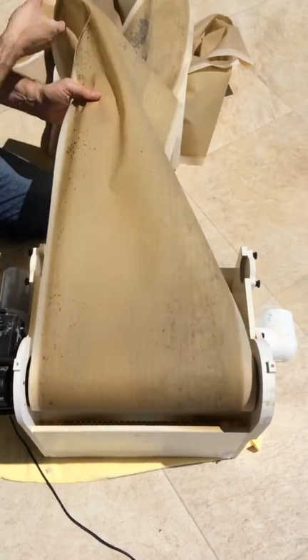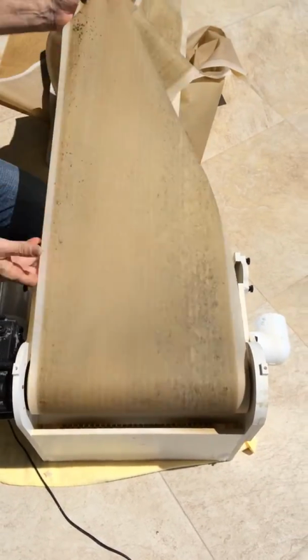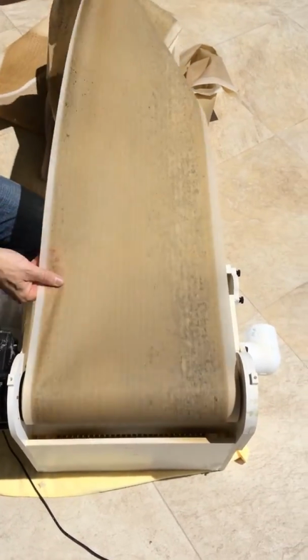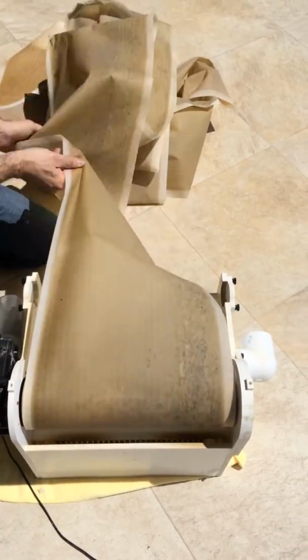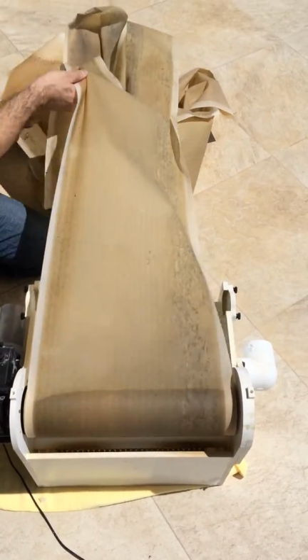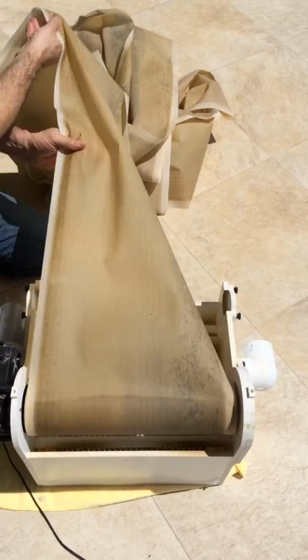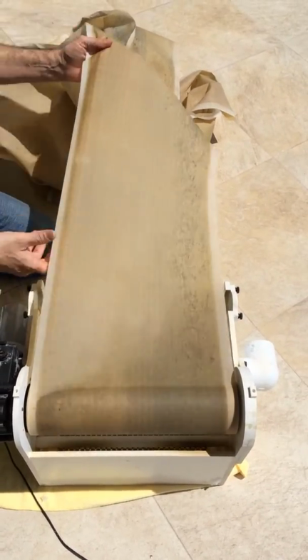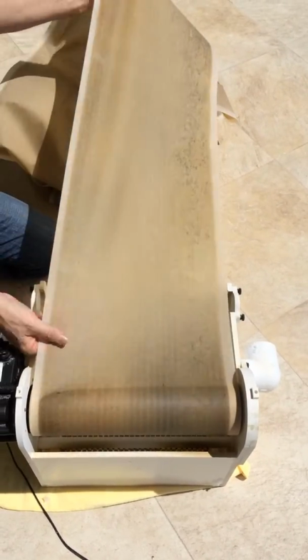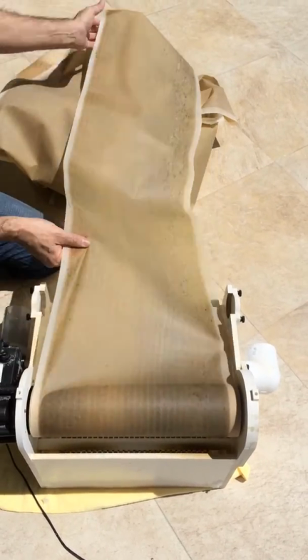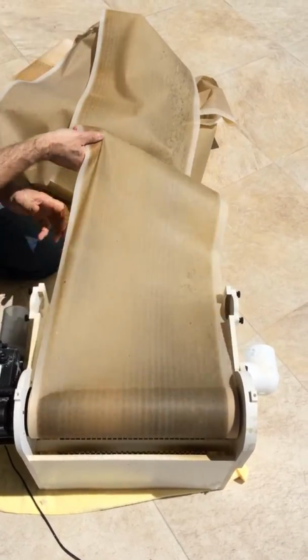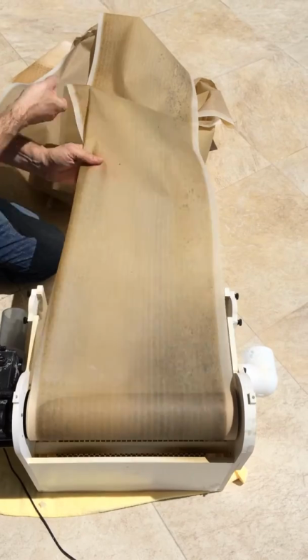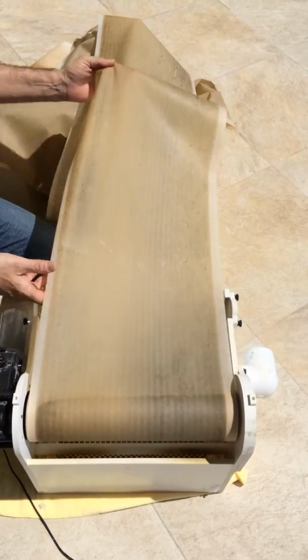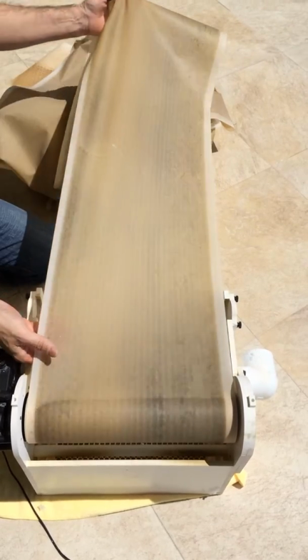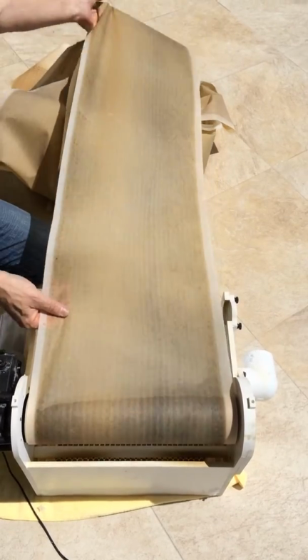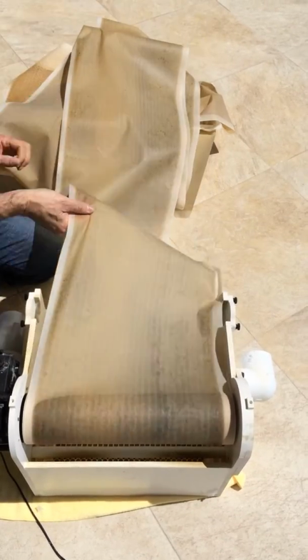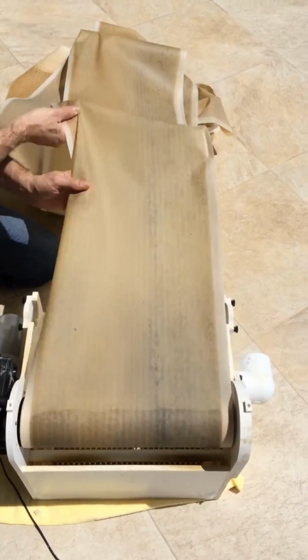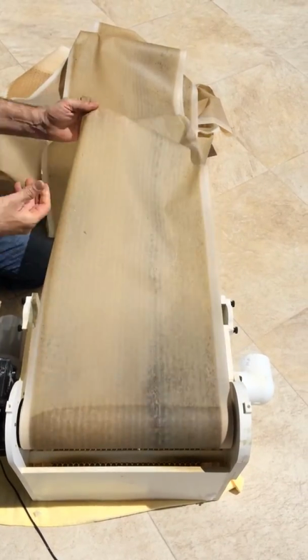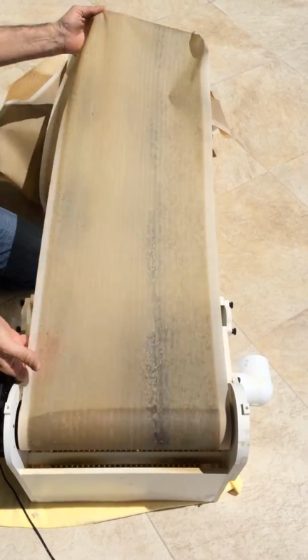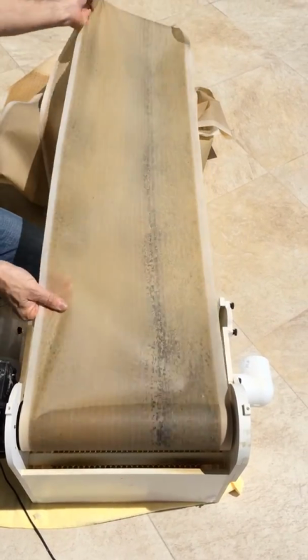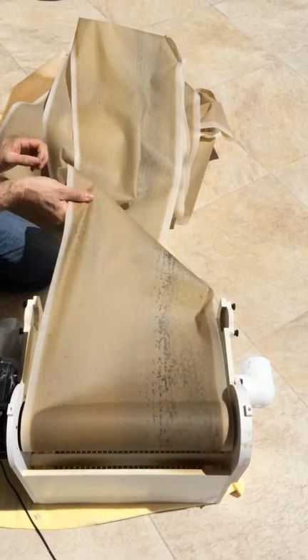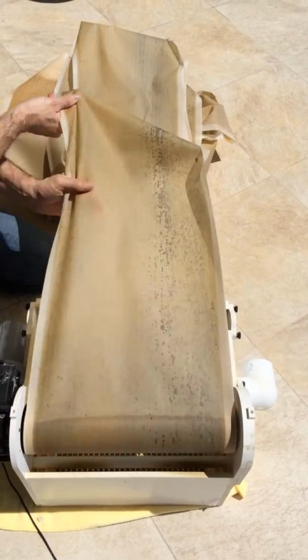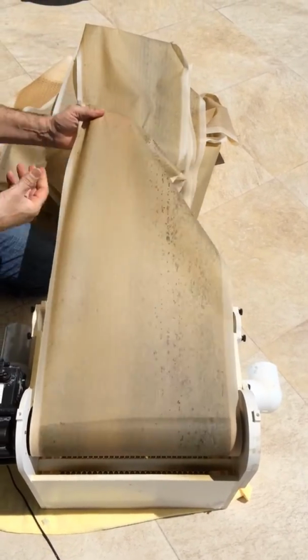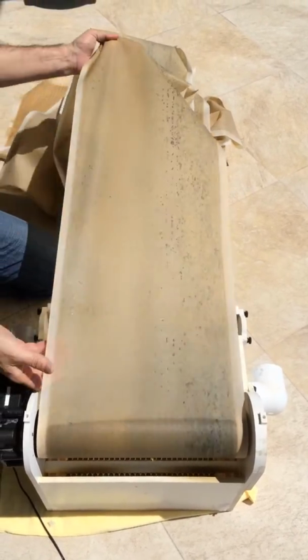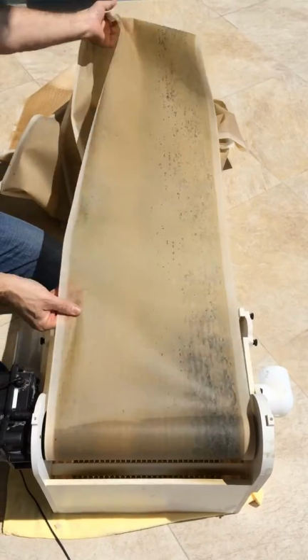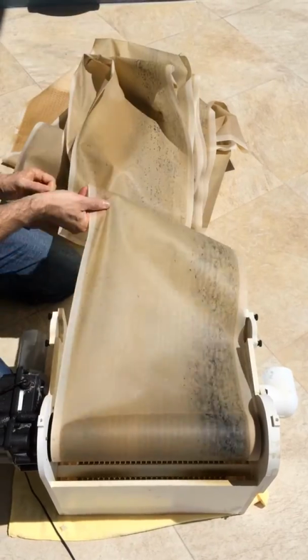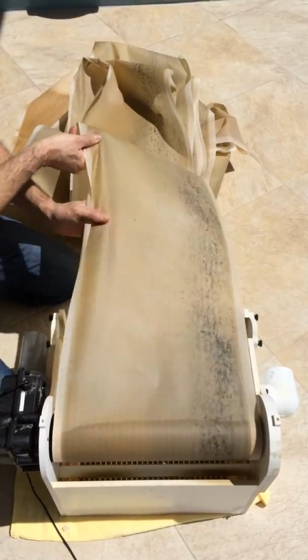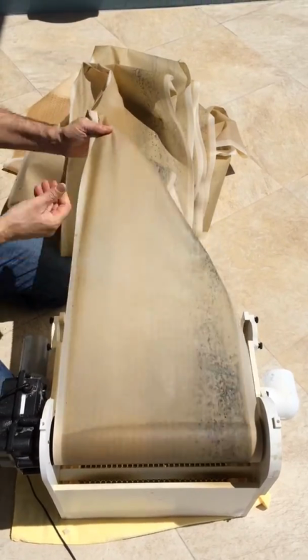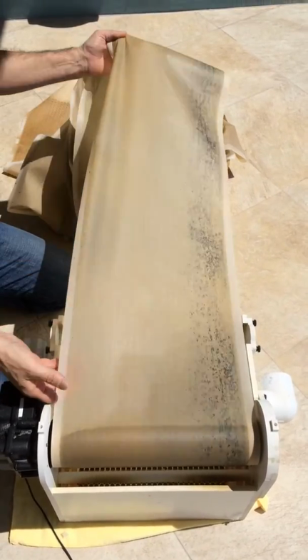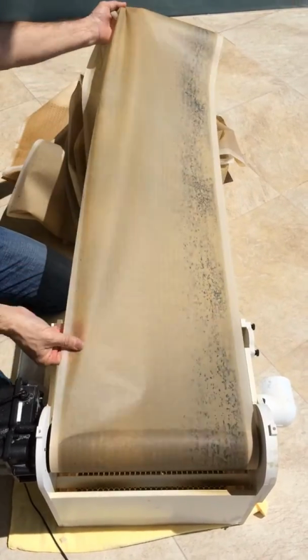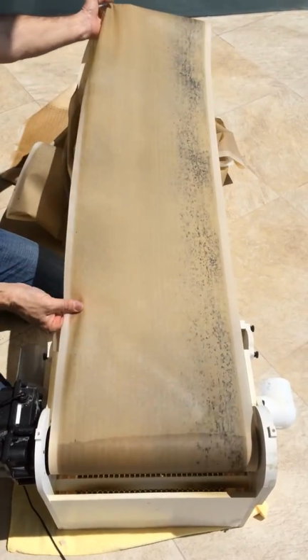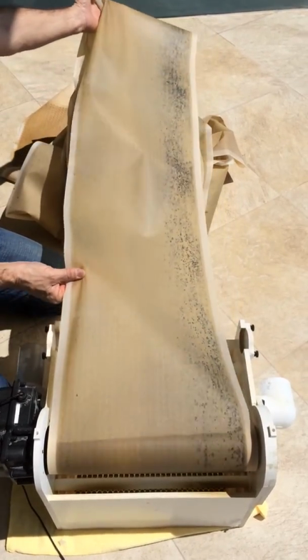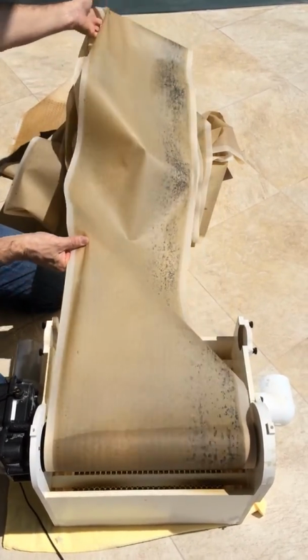This is on about a 1,200-gallon reef tank, so there's not going to be any large food particles in here. 100 yards long, consistently dirty, as you can see.